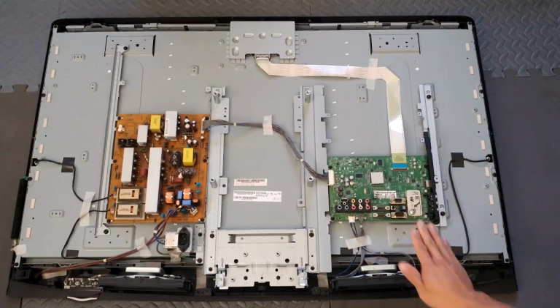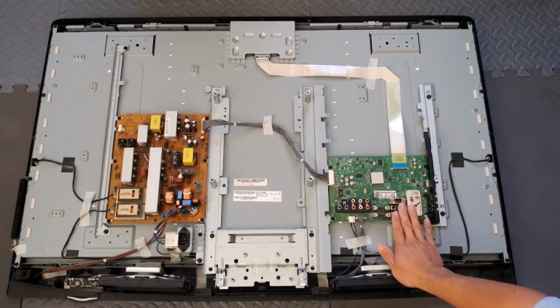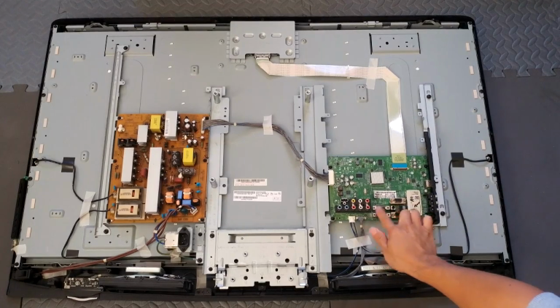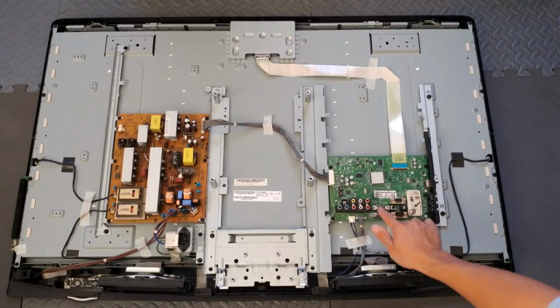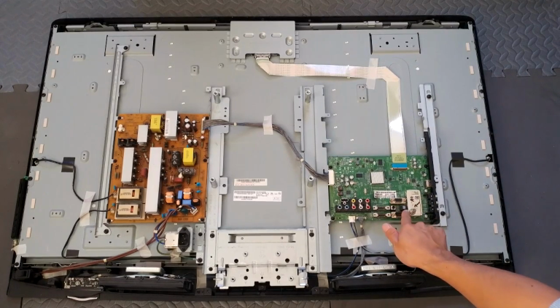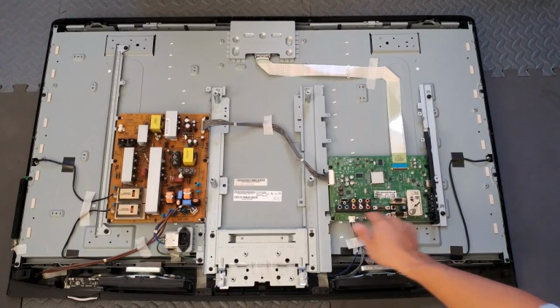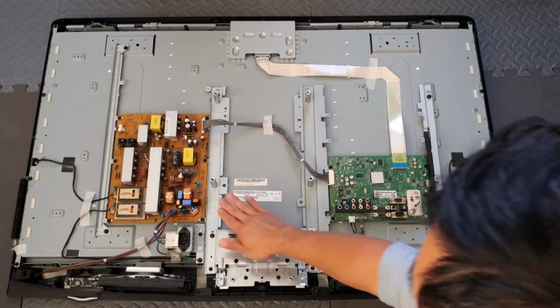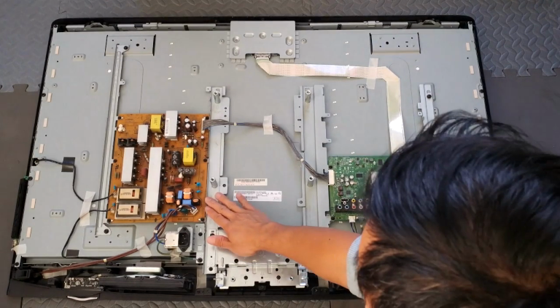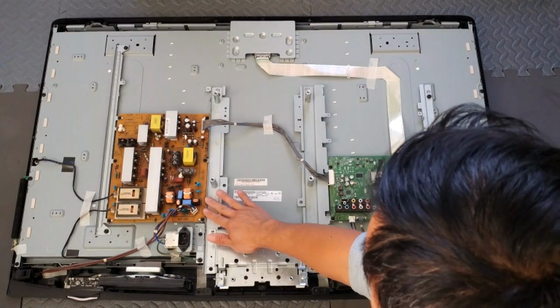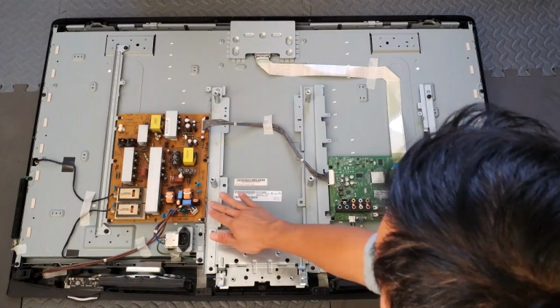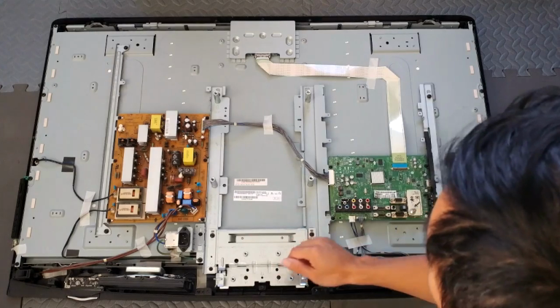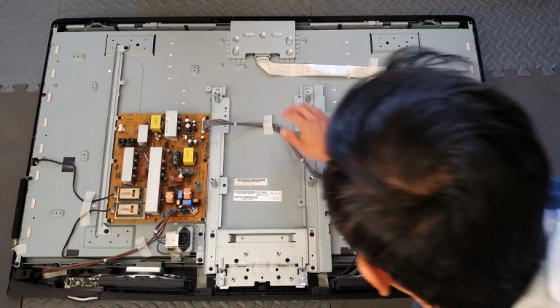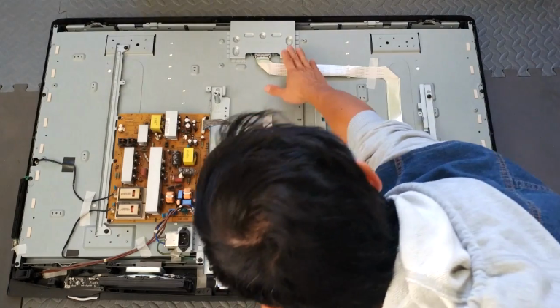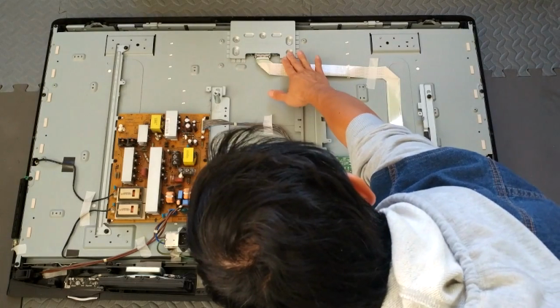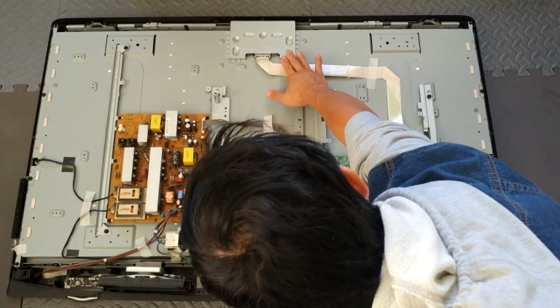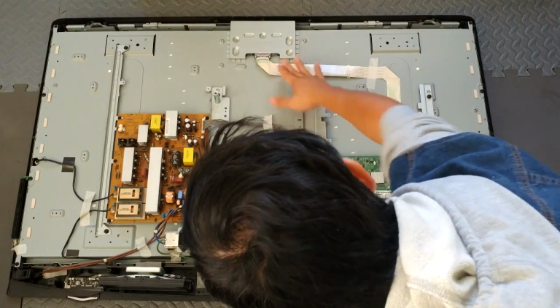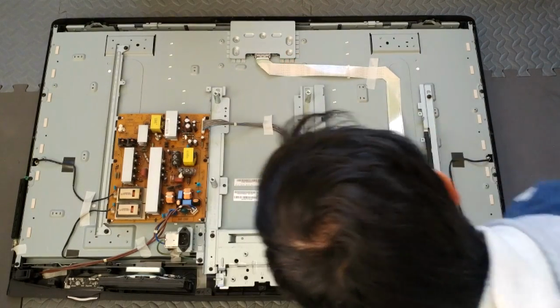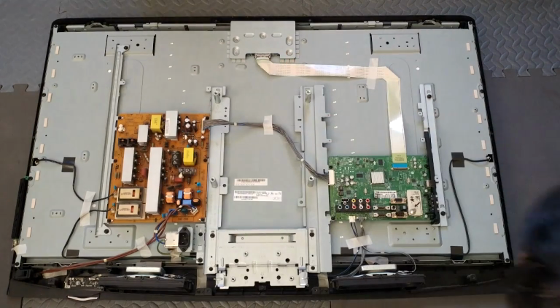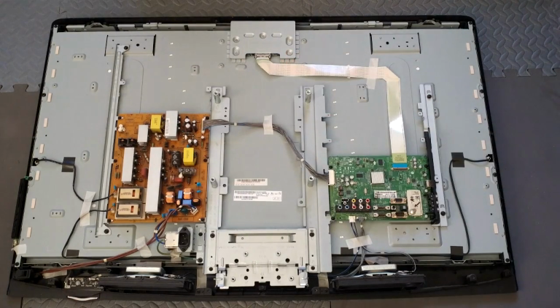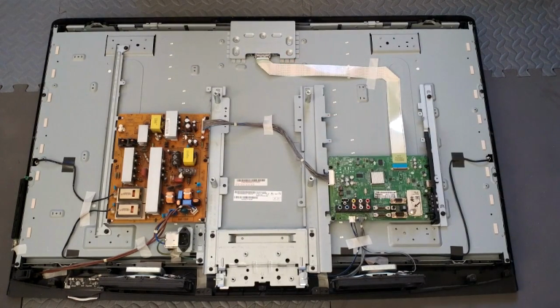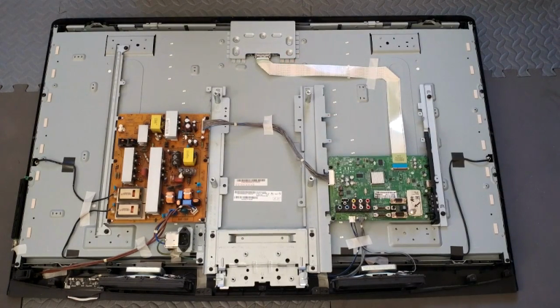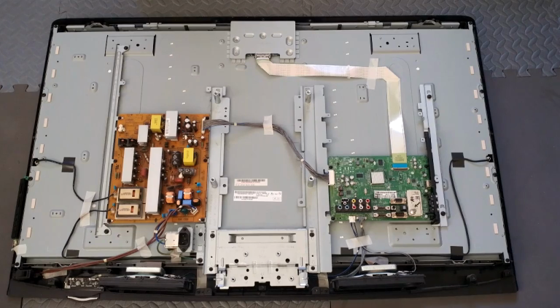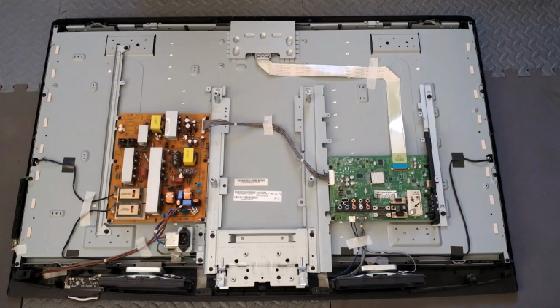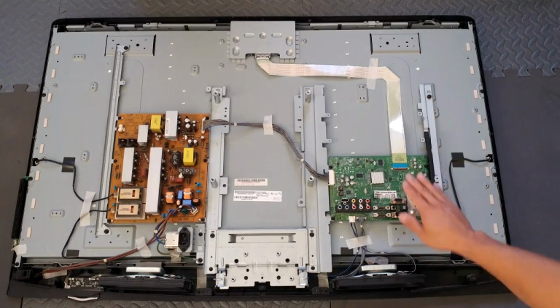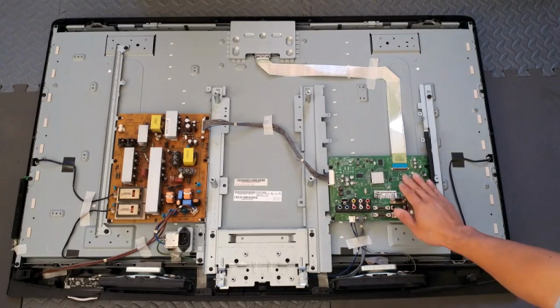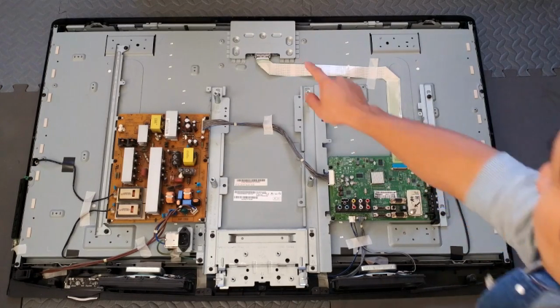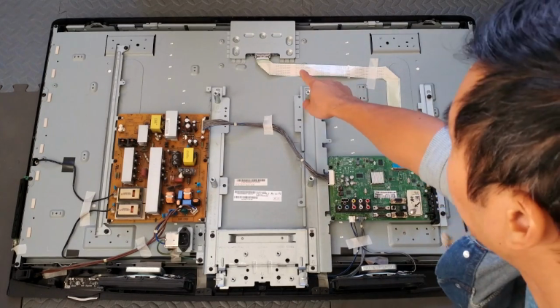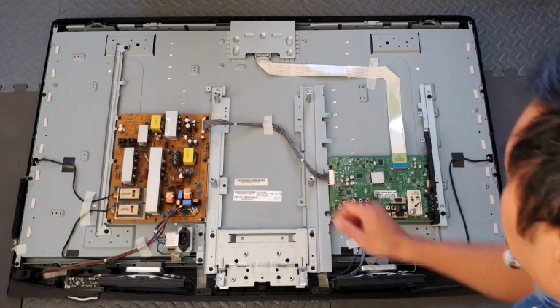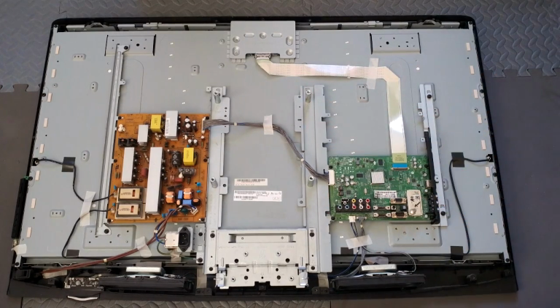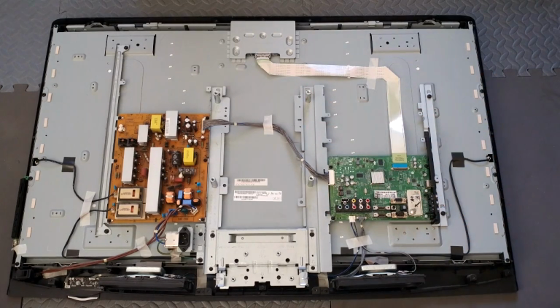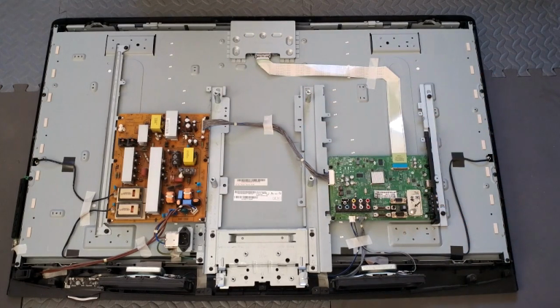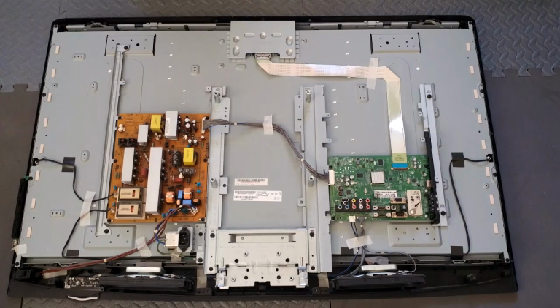This green circuit board is the main board with all the inputs. On the left you've got the power board. Then under this metal shield you have the T-Con board, which controls the picture quality. Now for solarization, the issue could be either the main board or the T-Con board, so I'm going to show you how to replace both.